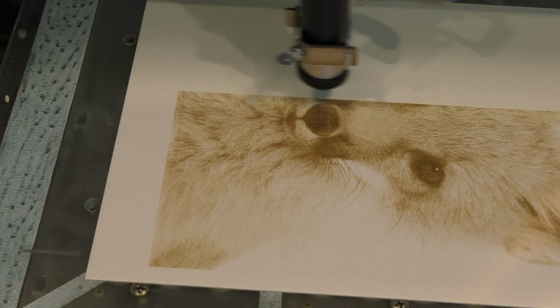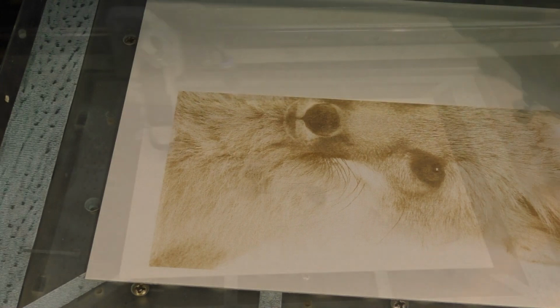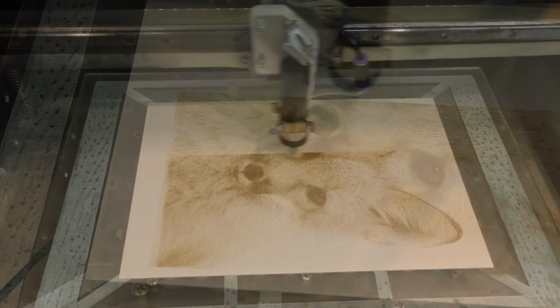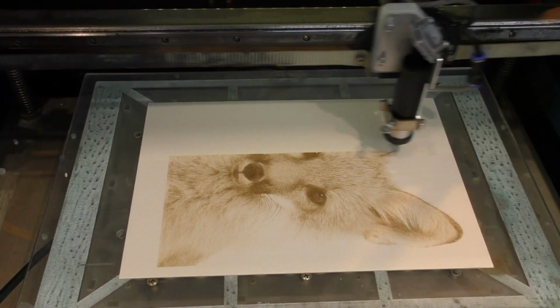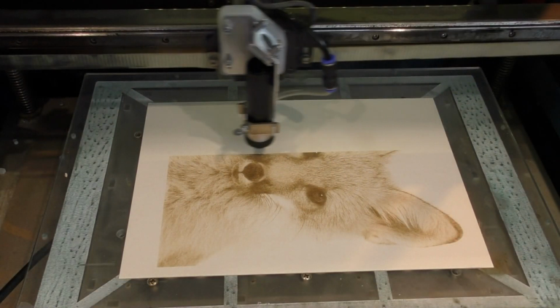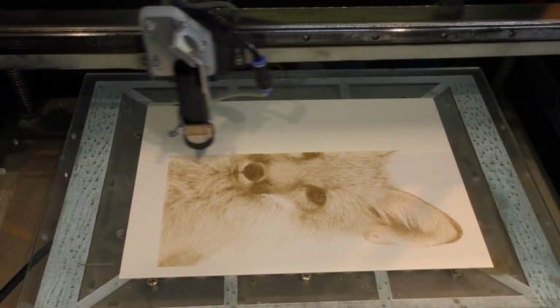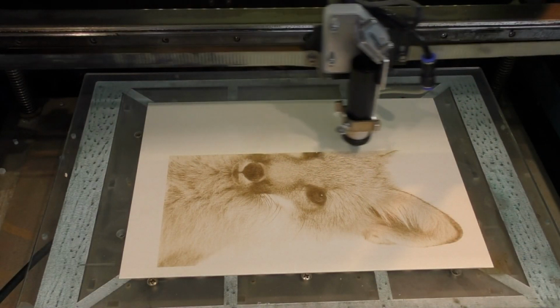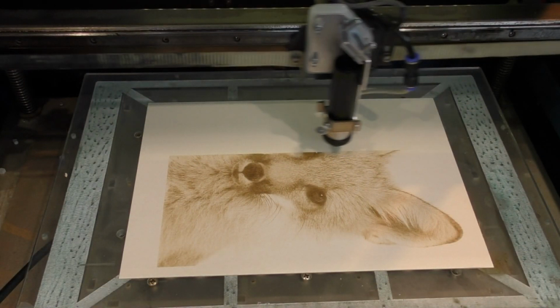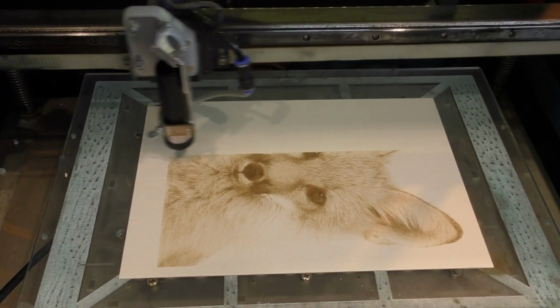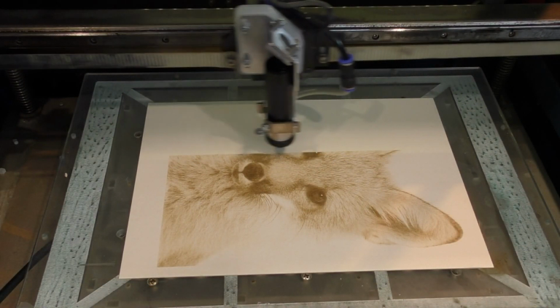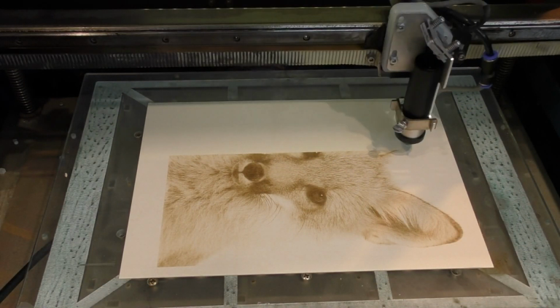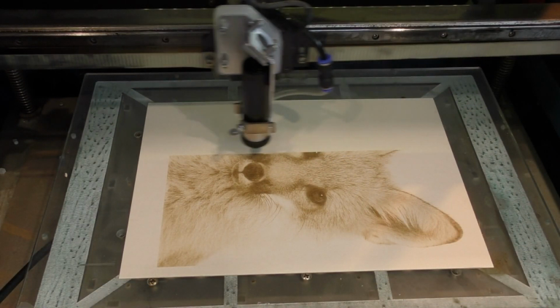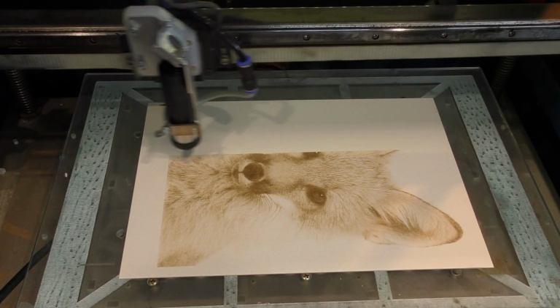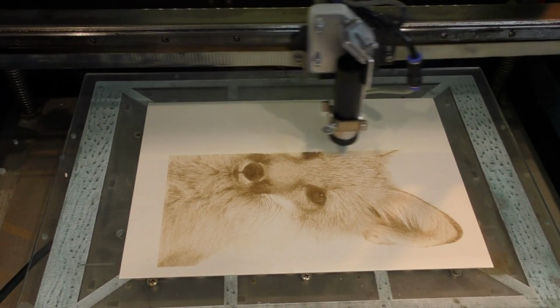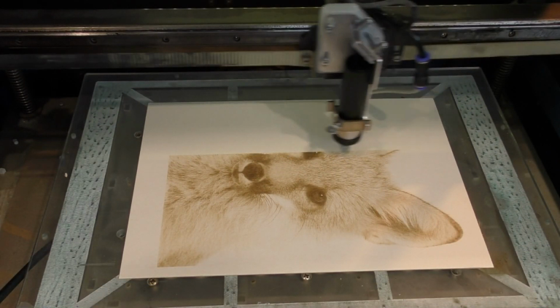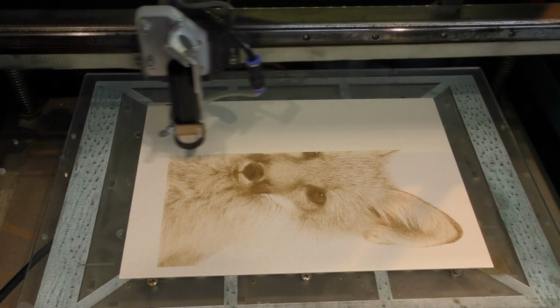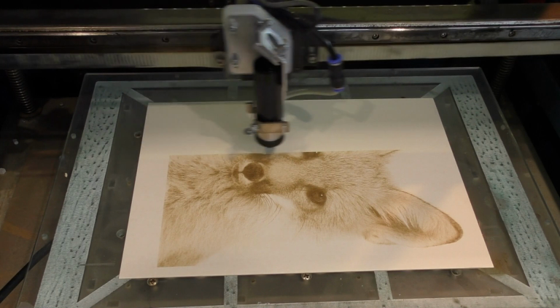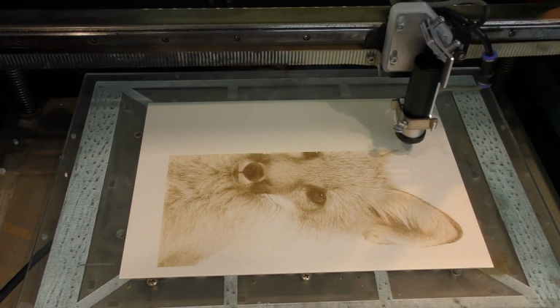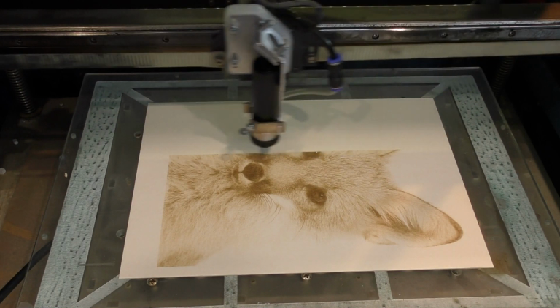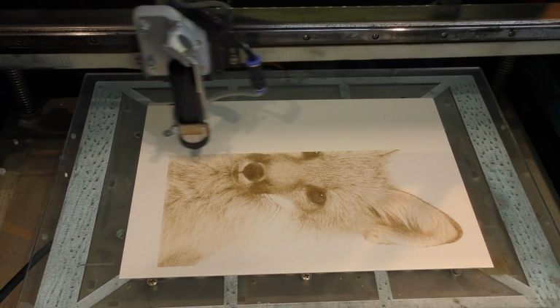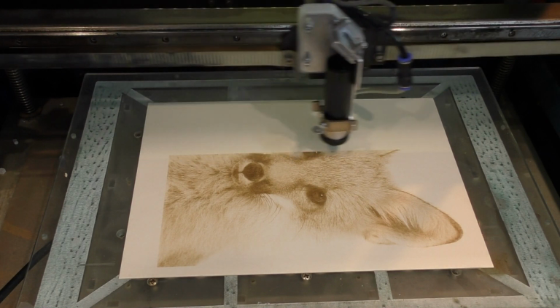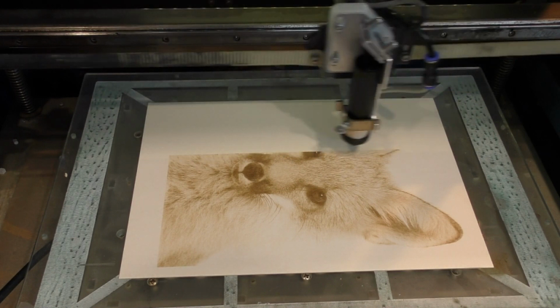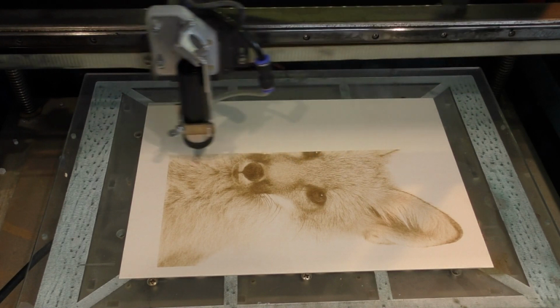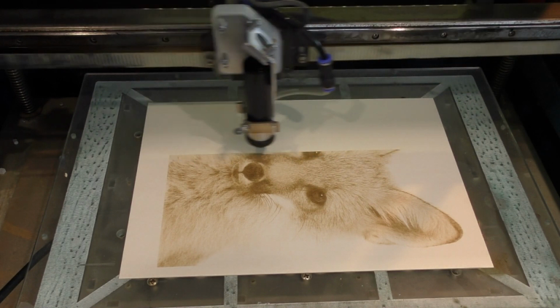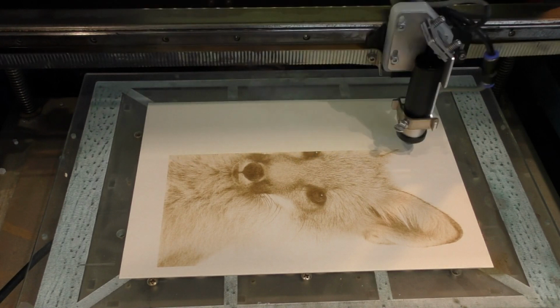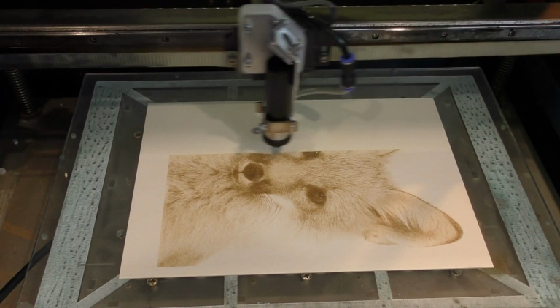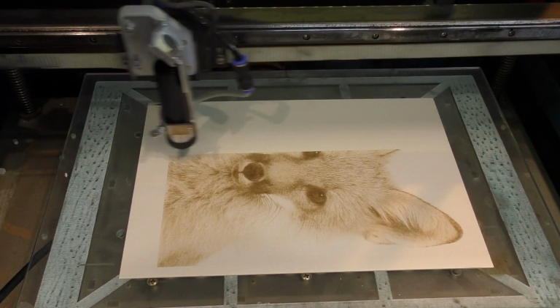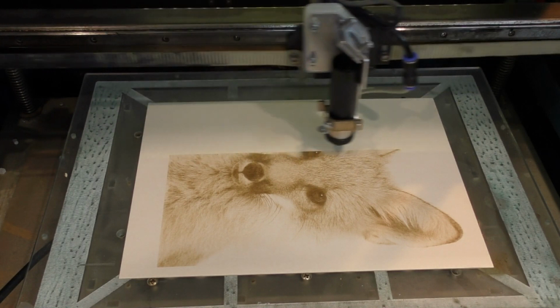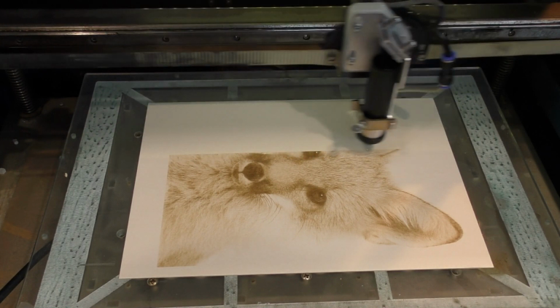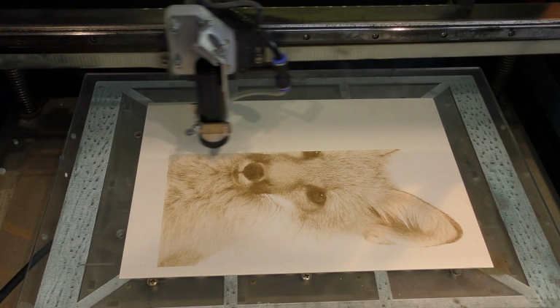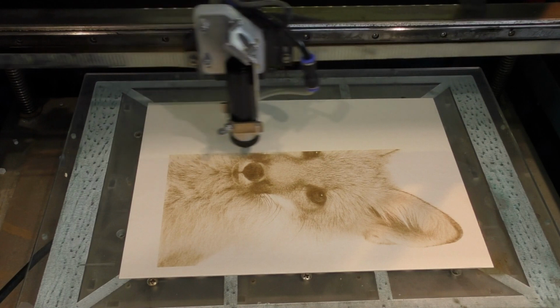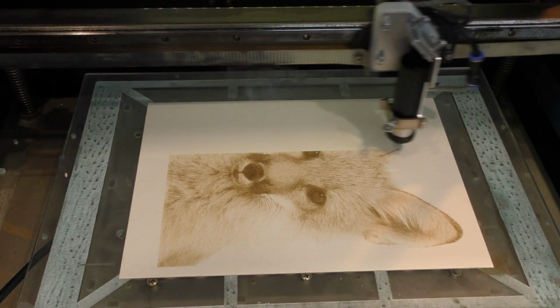I think we've taken this crappy little thousand pound machine and transformed its capability into way beyond what could ever have been imagined for it.